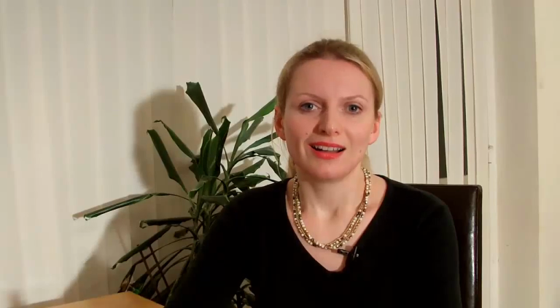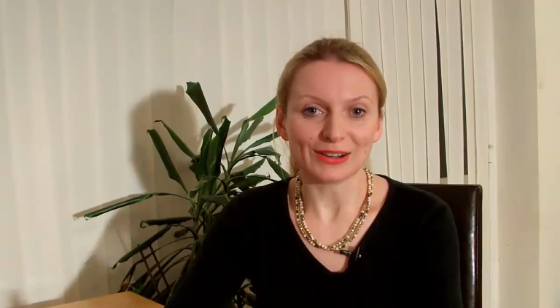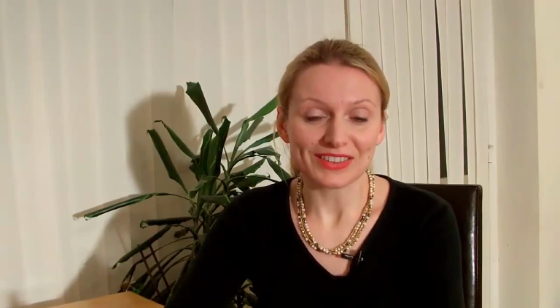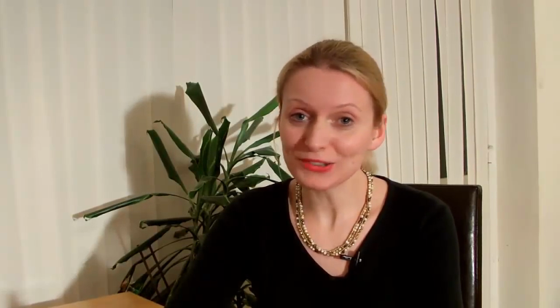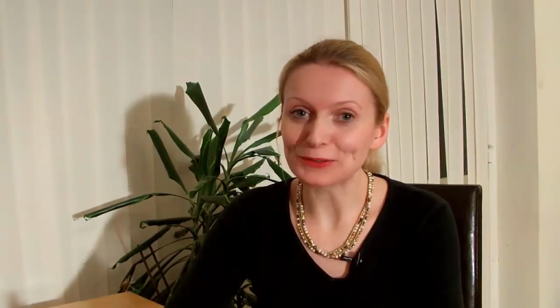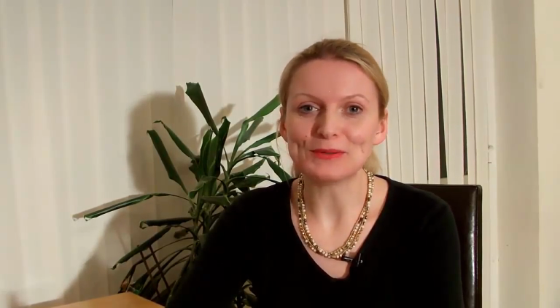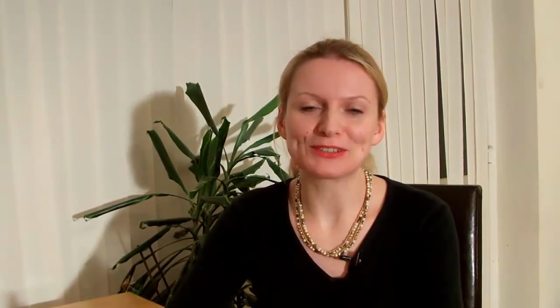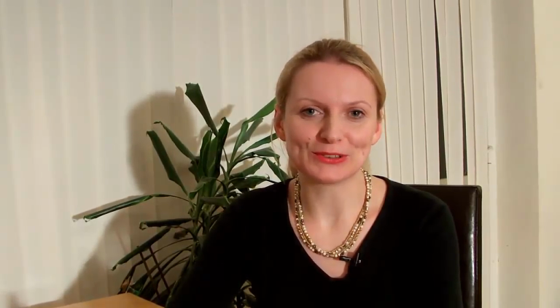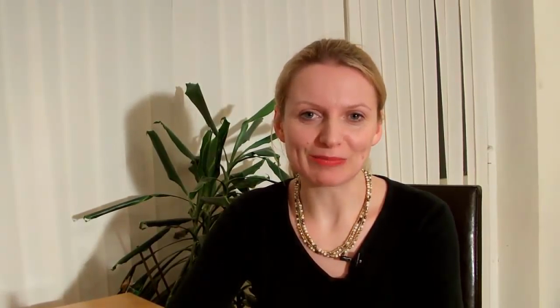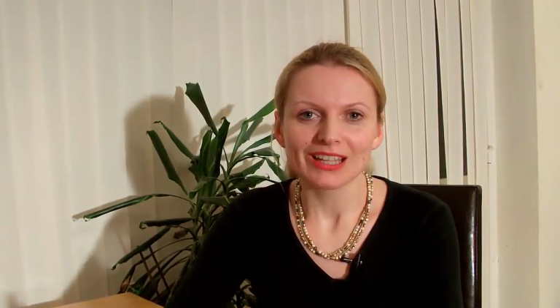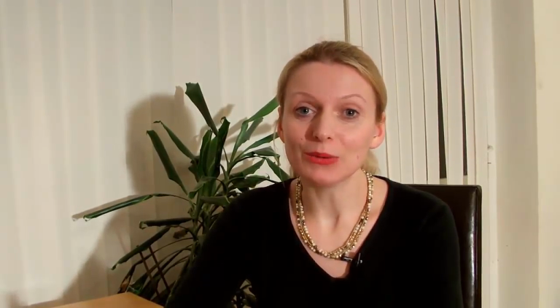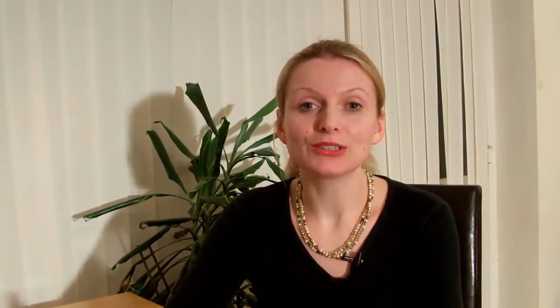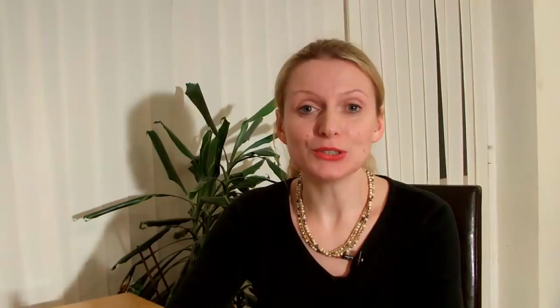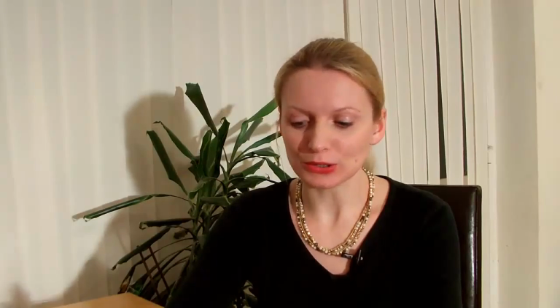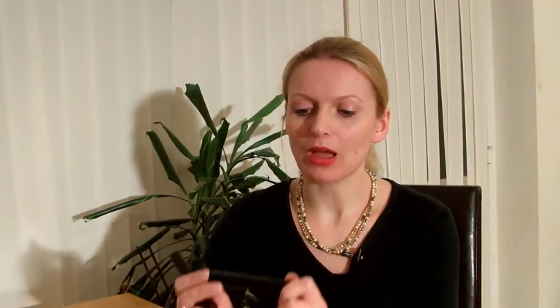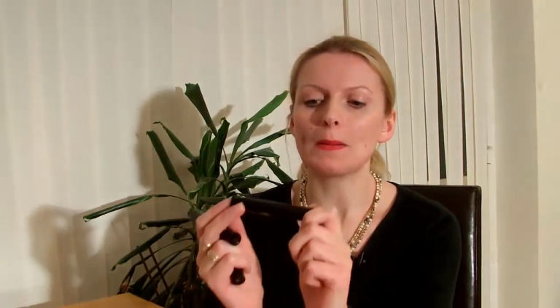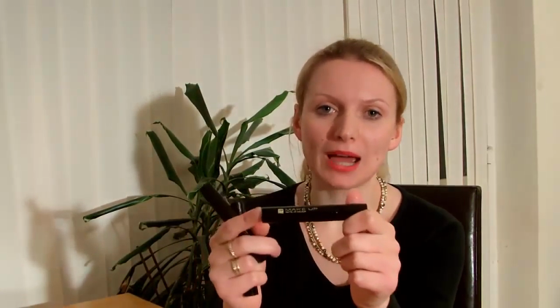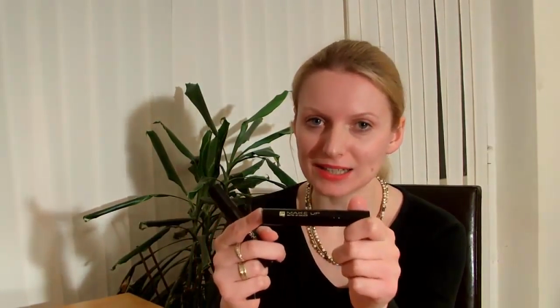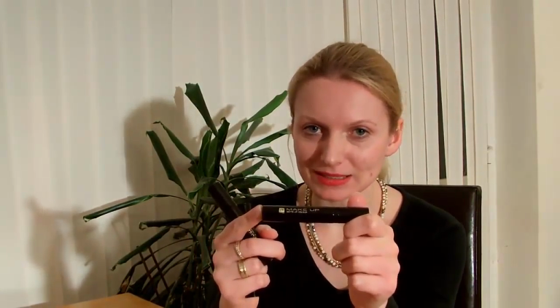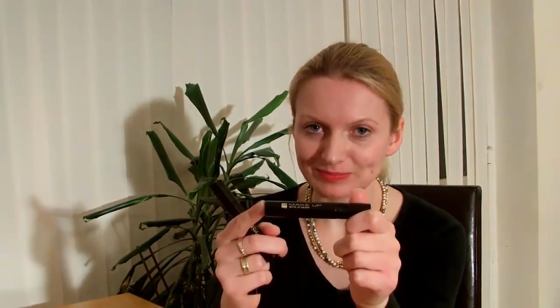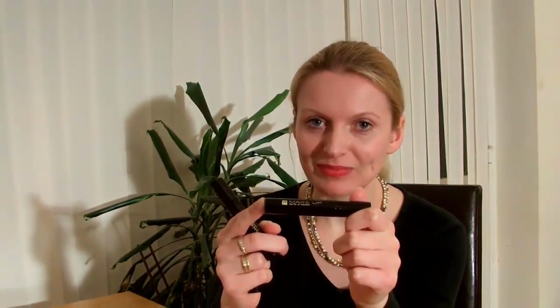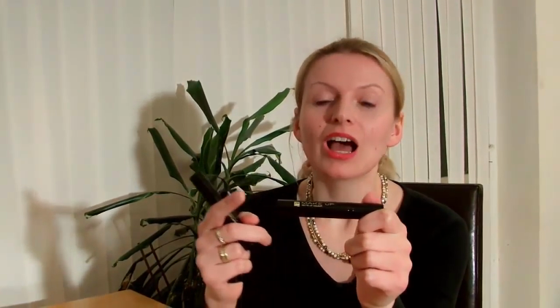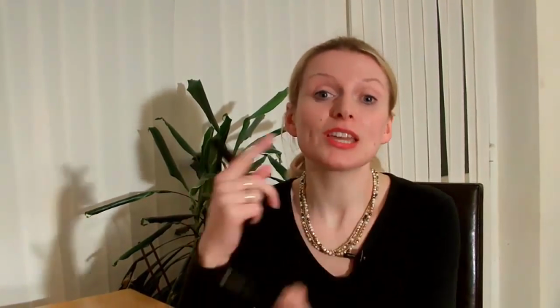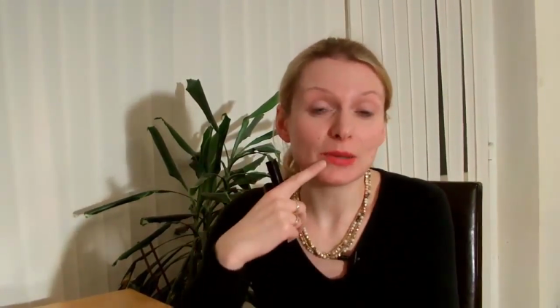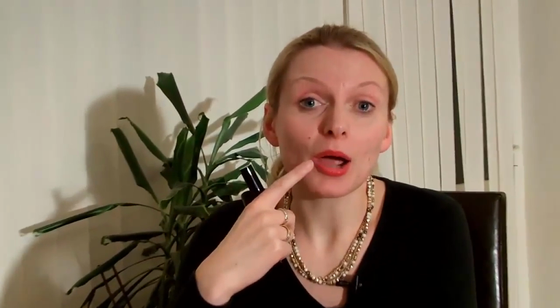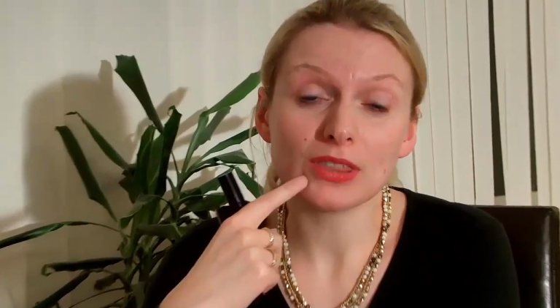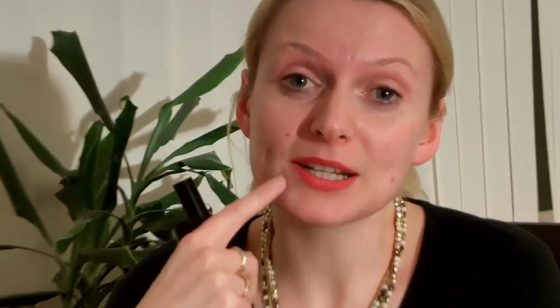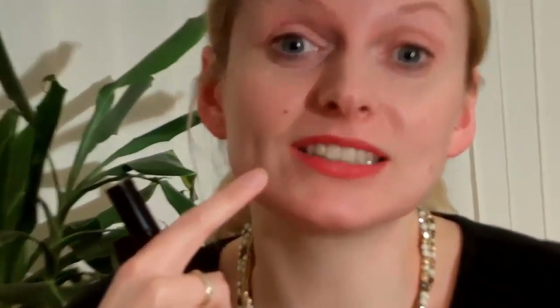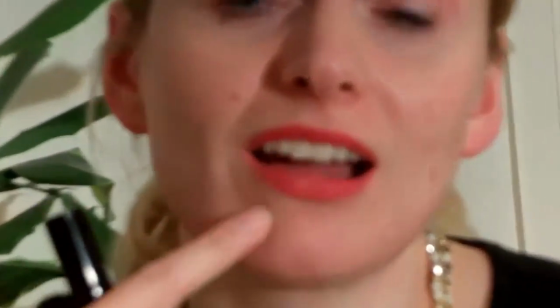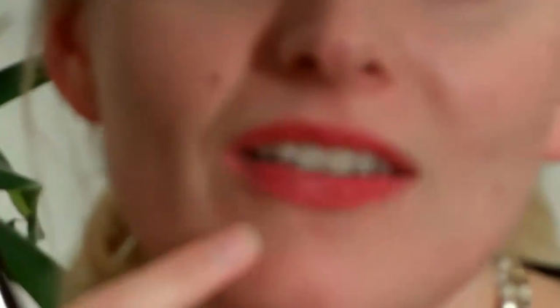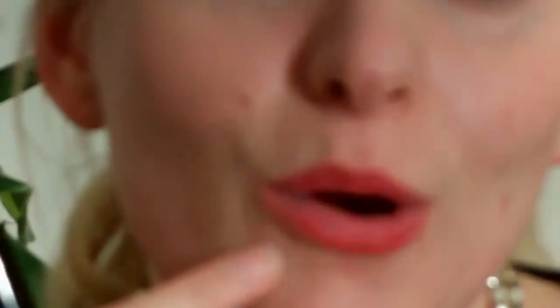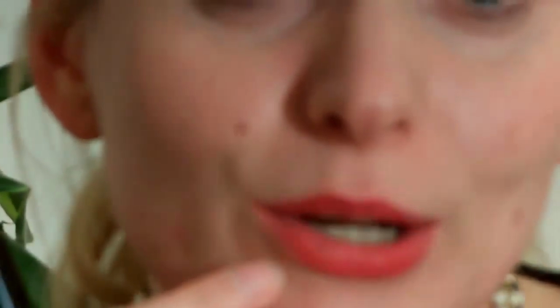Hello, this is Rita from clevermom.co.uk. Today I would like to introduce to you our matte lipsticks. As you can see, I put this lipstick on 10 hours ago.